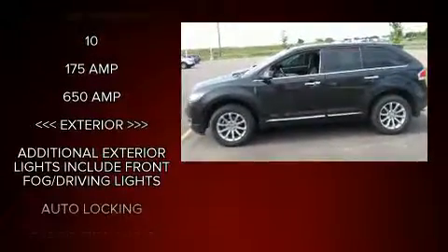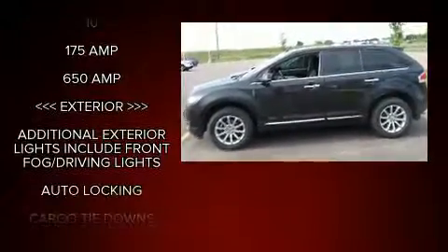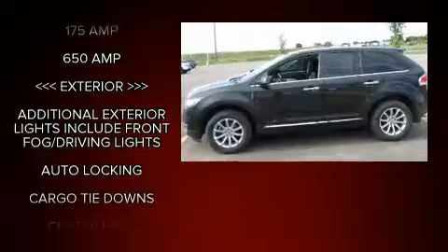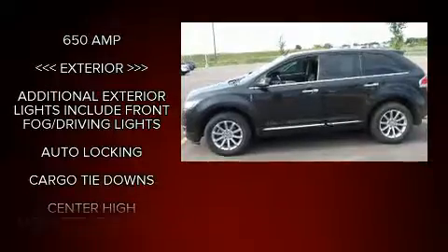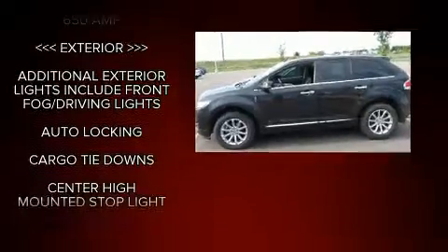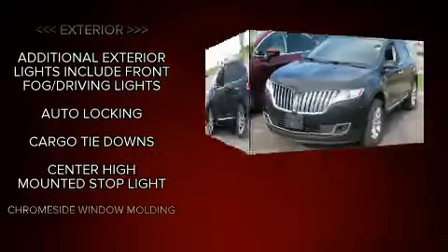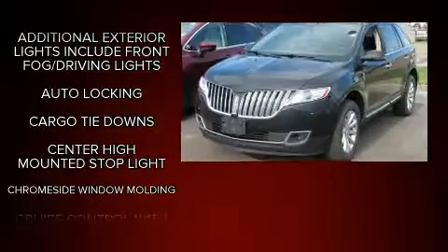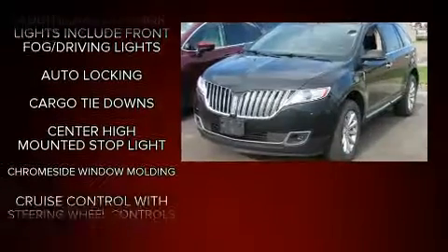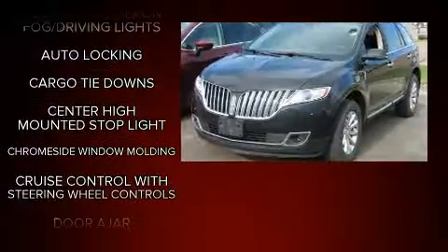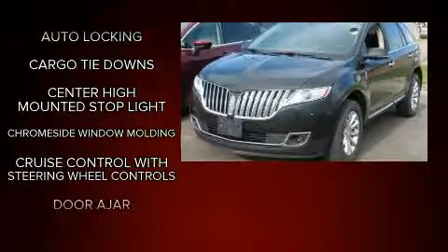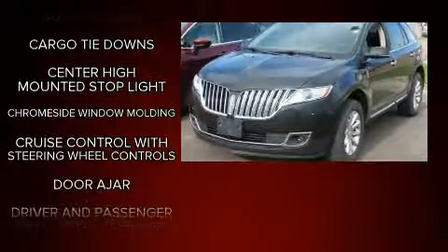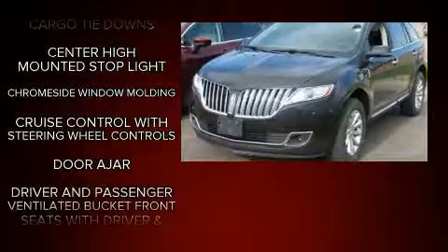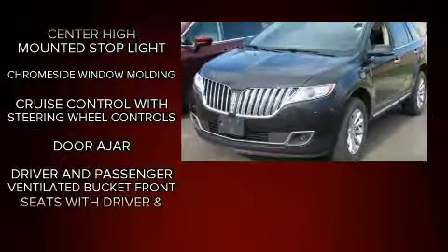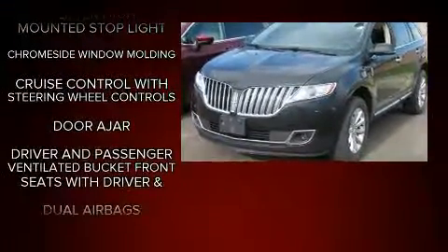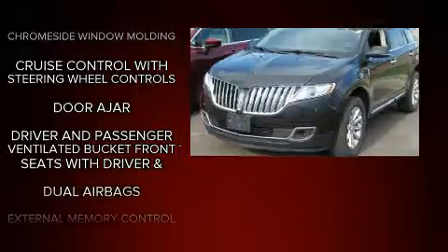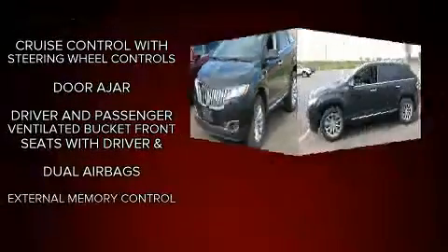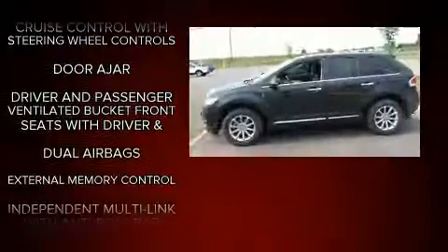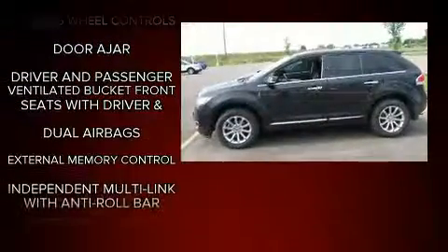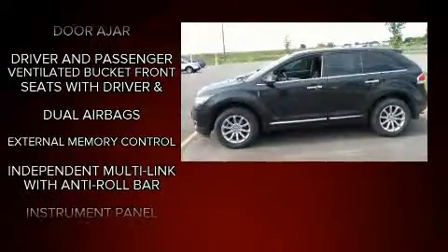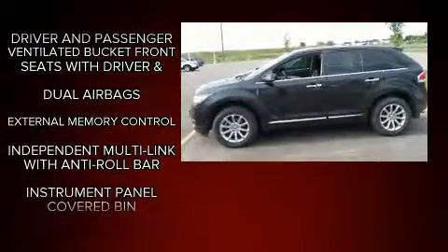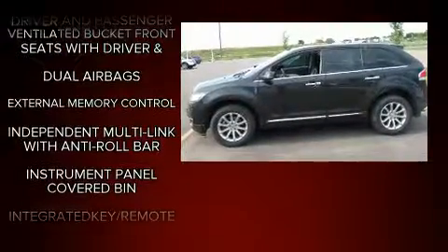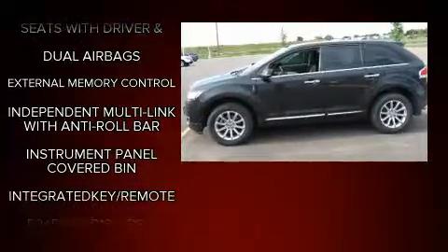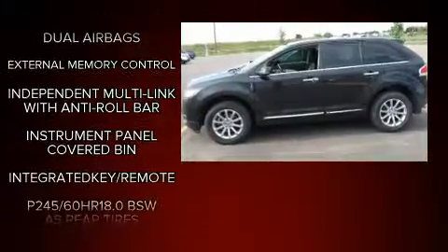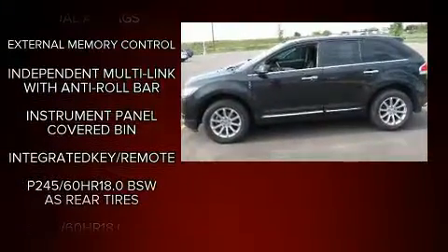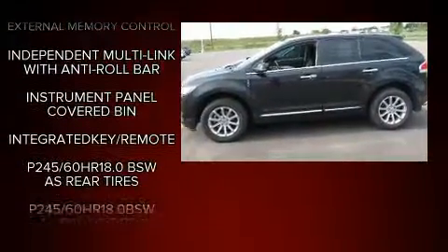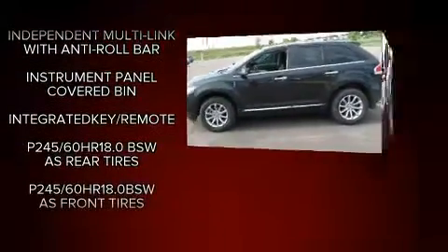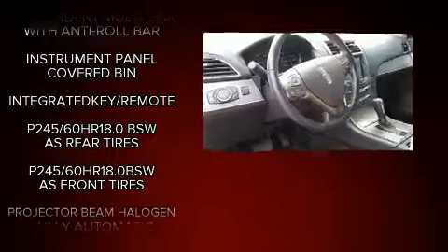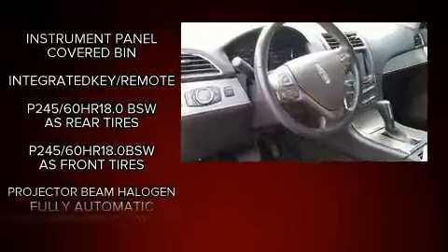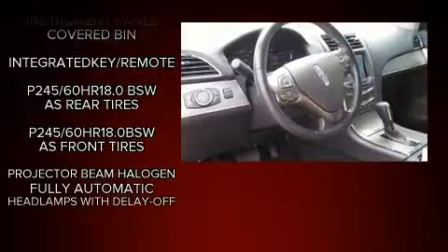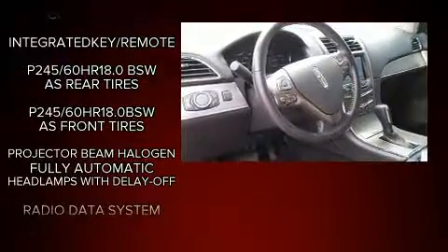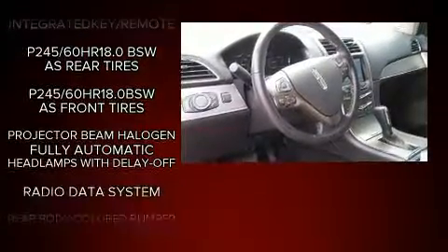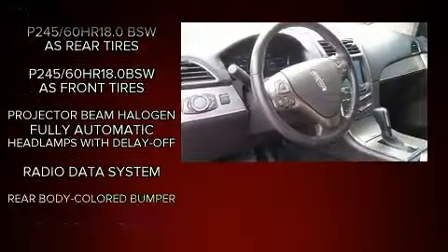Lincoln ensures the safety and security of its passengers with equipment such as dual front impact airbags, head curtain airbags, traction control, brake assist, a panic alarm, and four-wheel disc brakes with ABS.